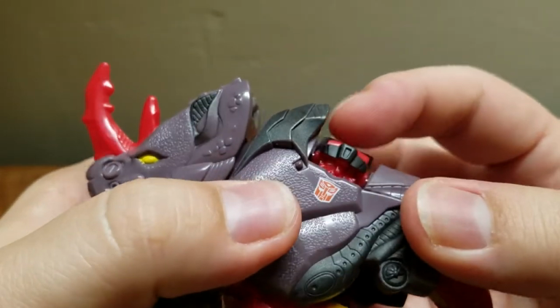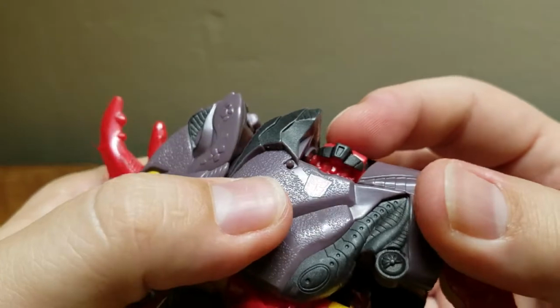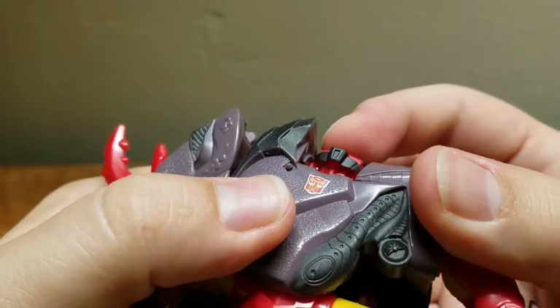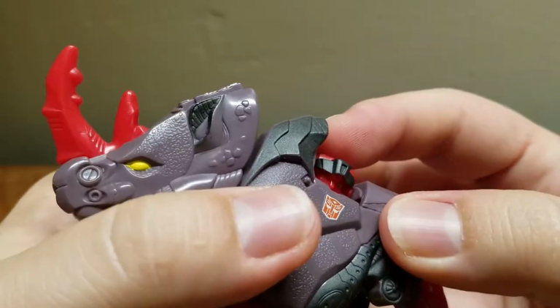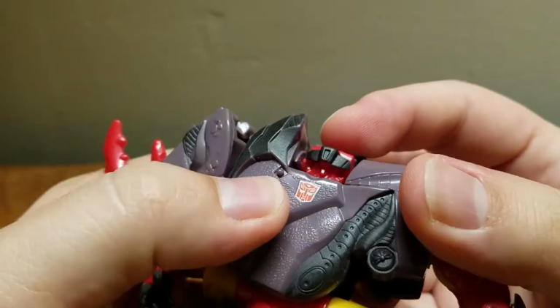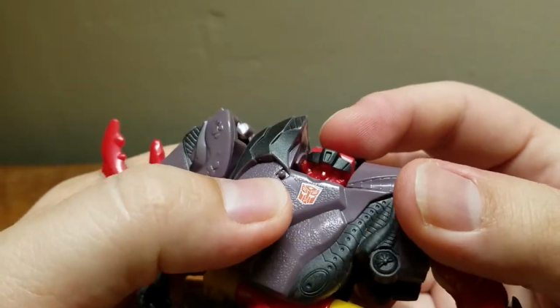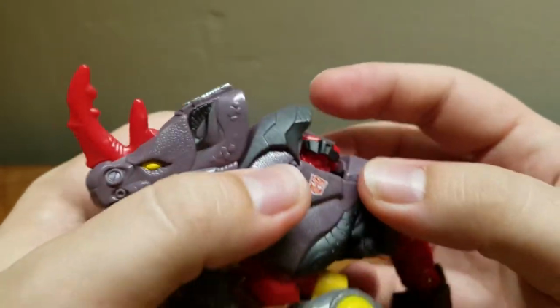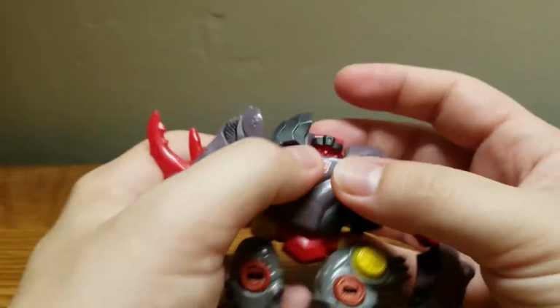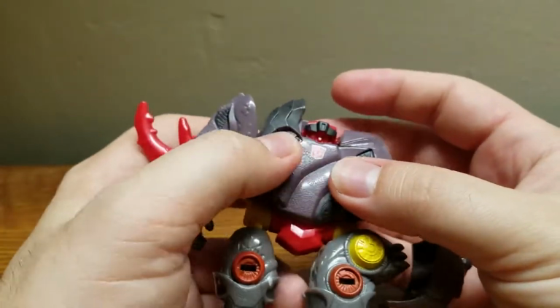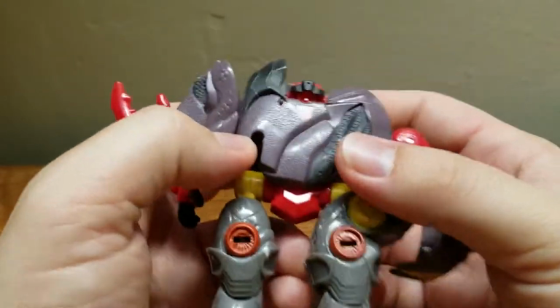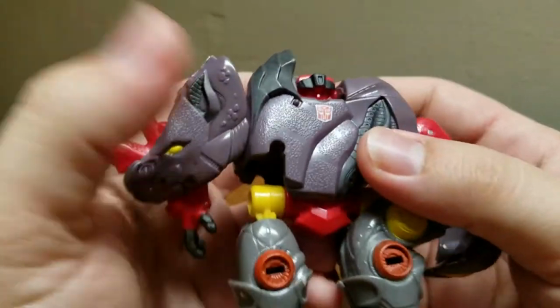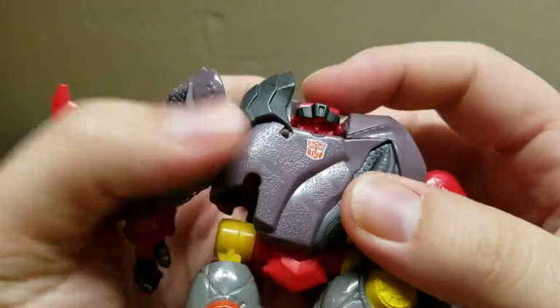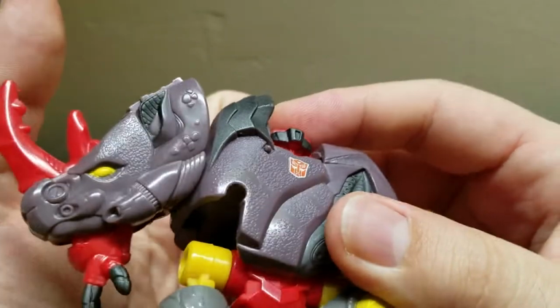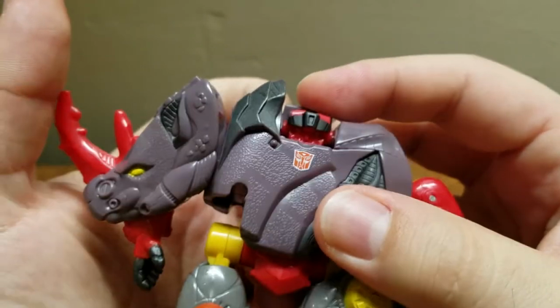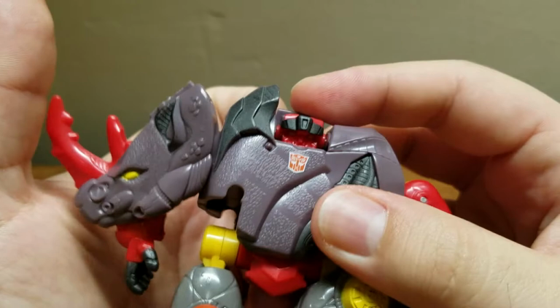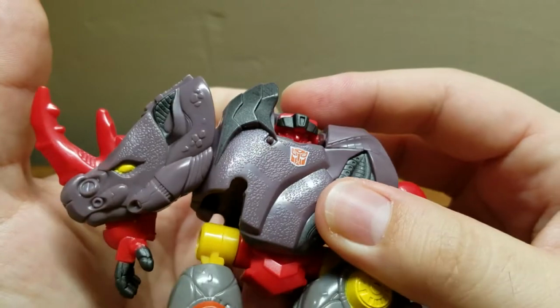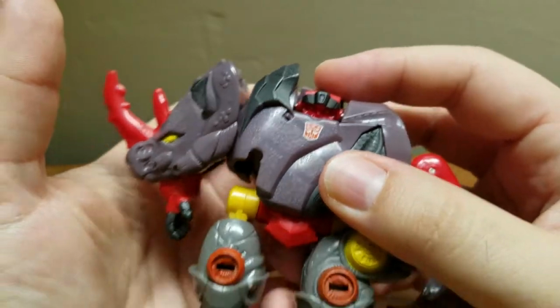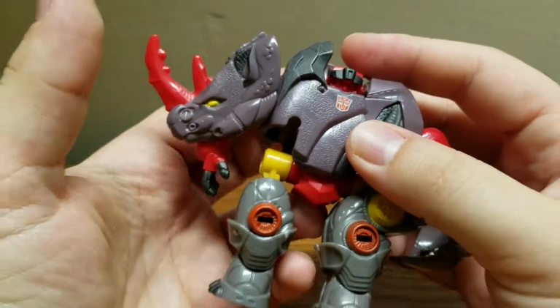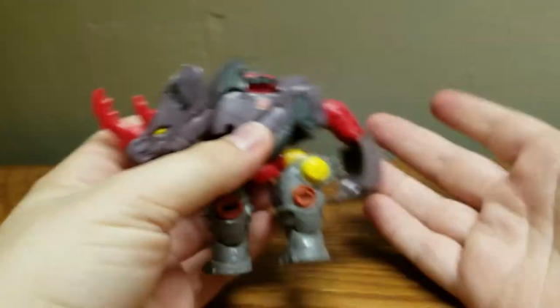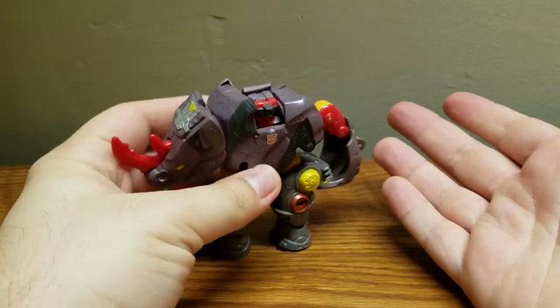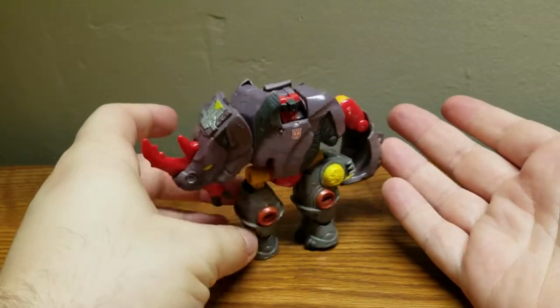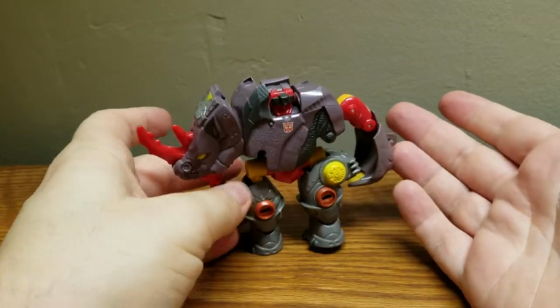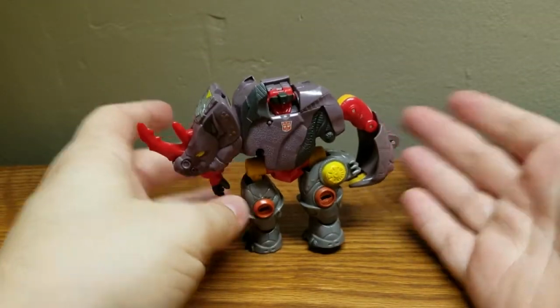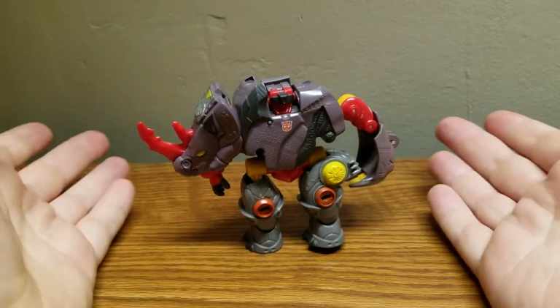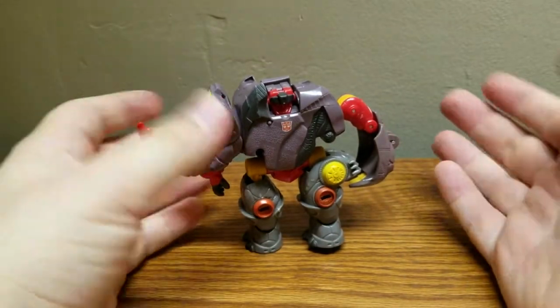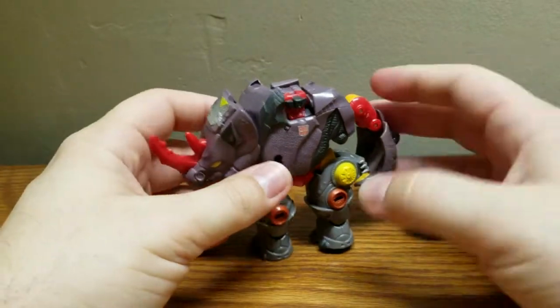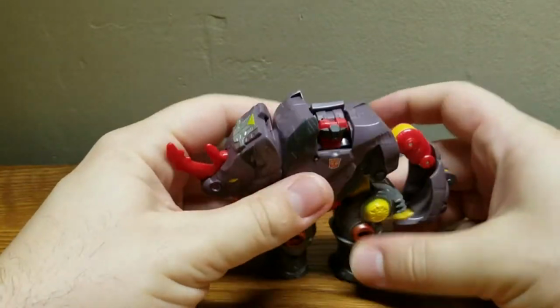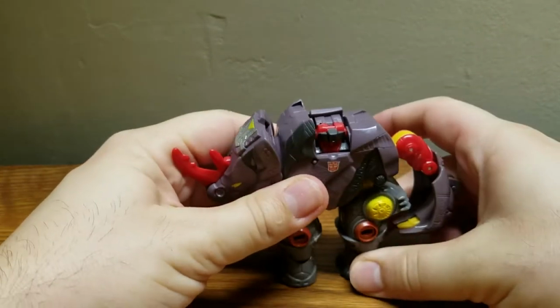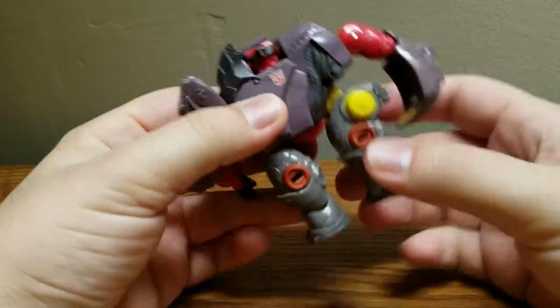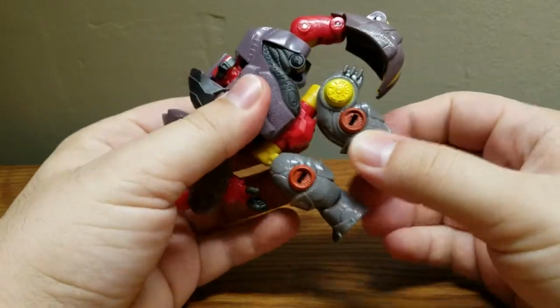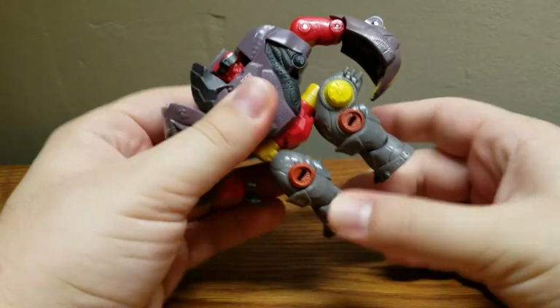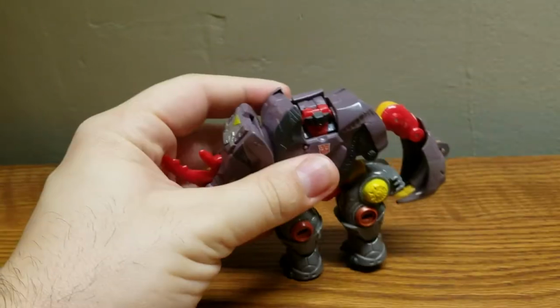It's pretty show accurate. I think it's missing some sort of decal — like another skin tone or something. I don't remember his face being all red in the show. But yeah, it is a very accurate head sculpt. That's it — this is Backstop's robot mode.